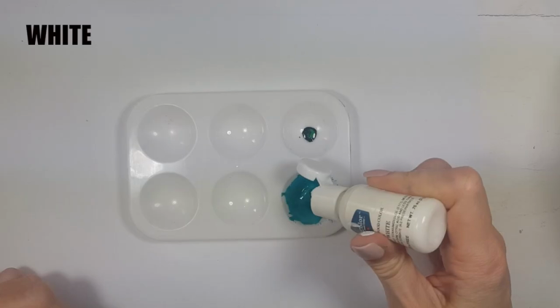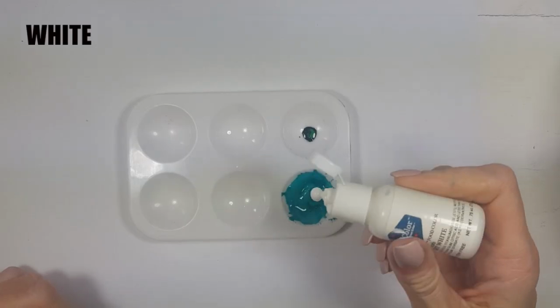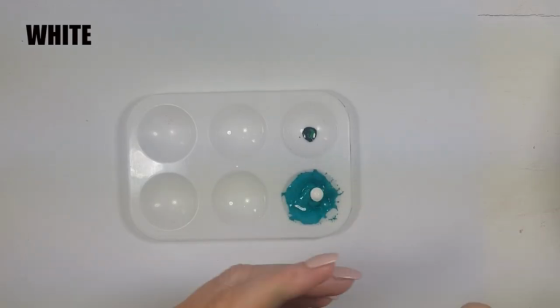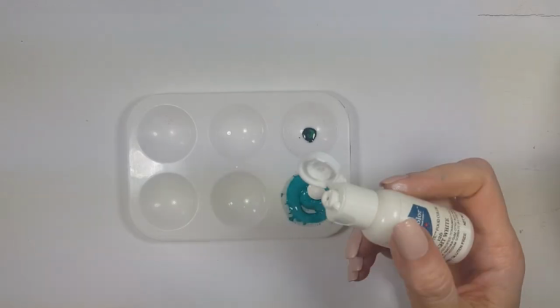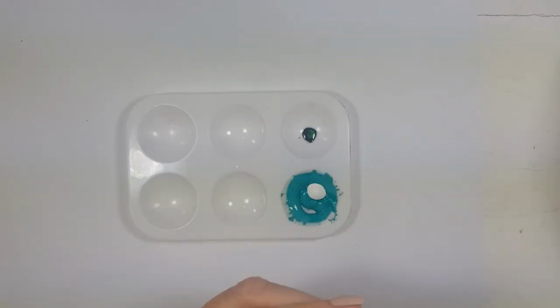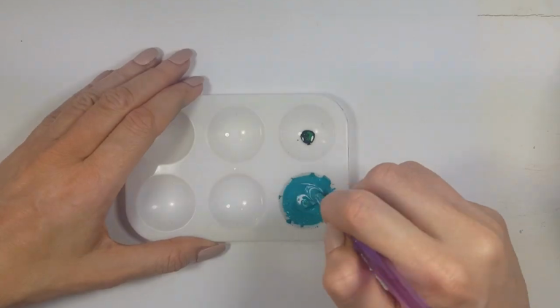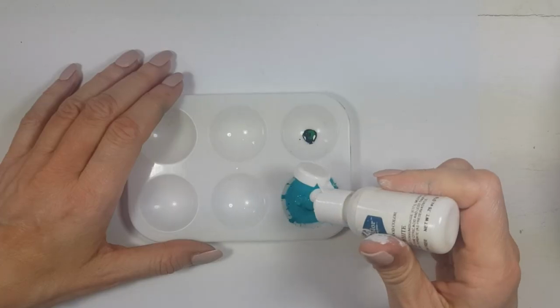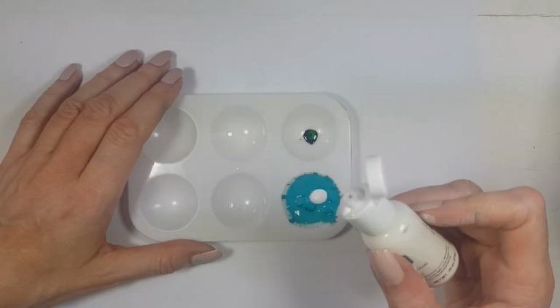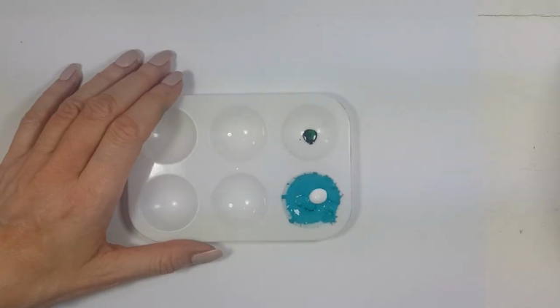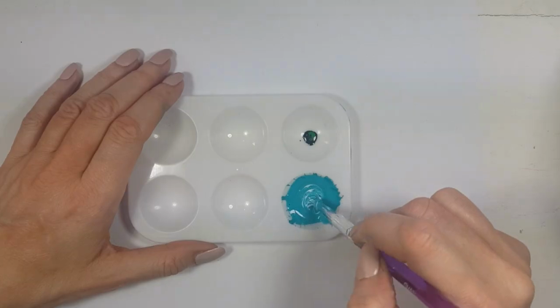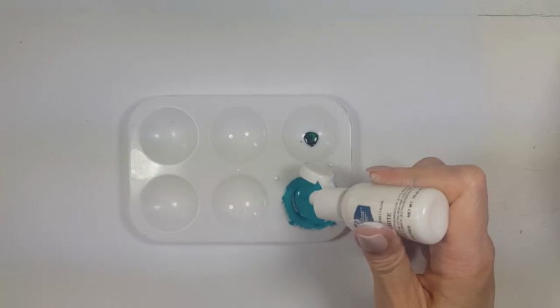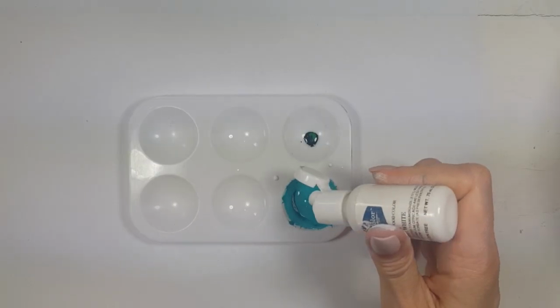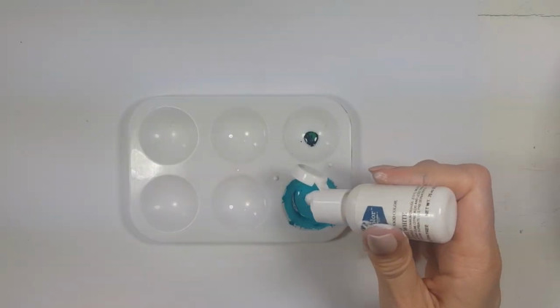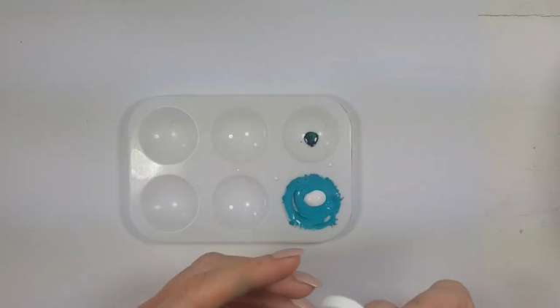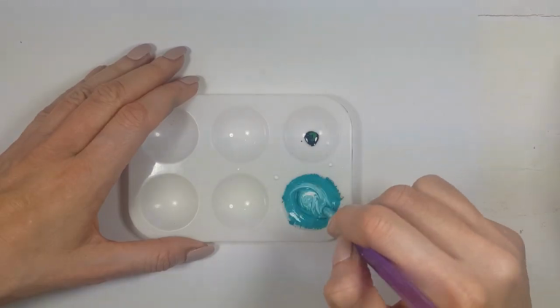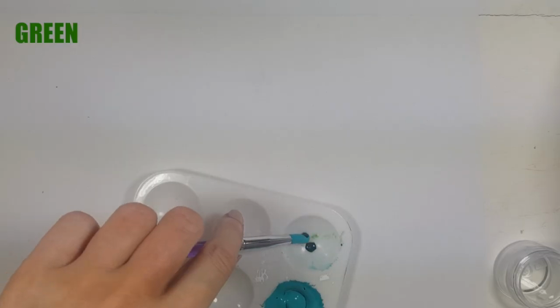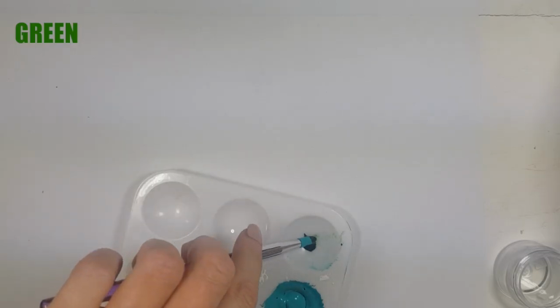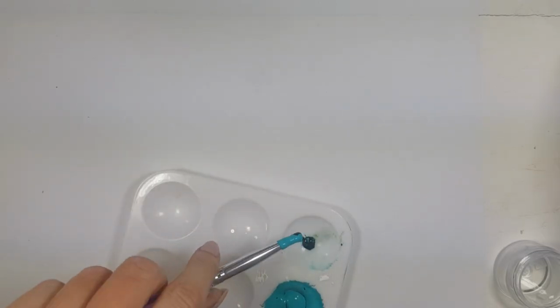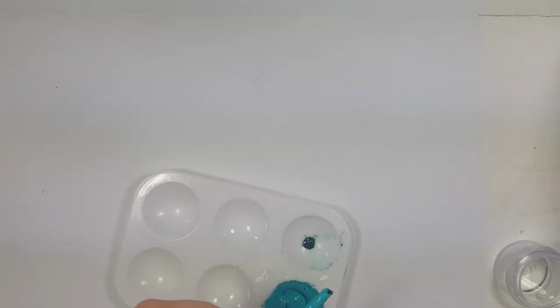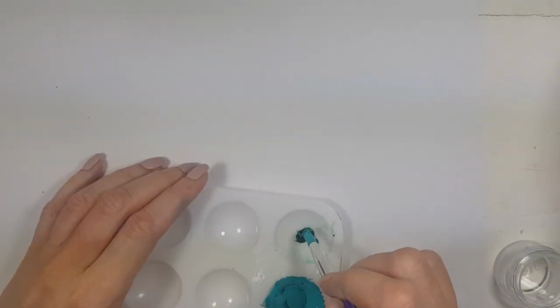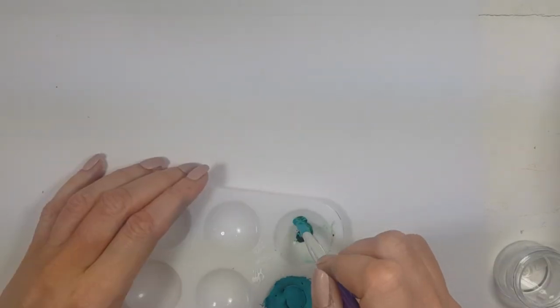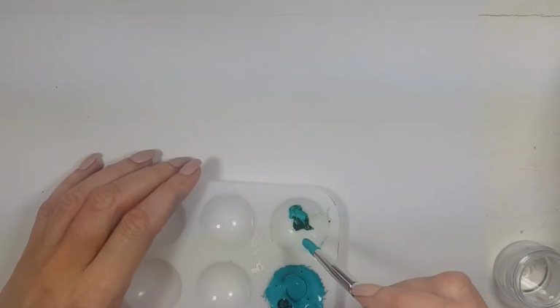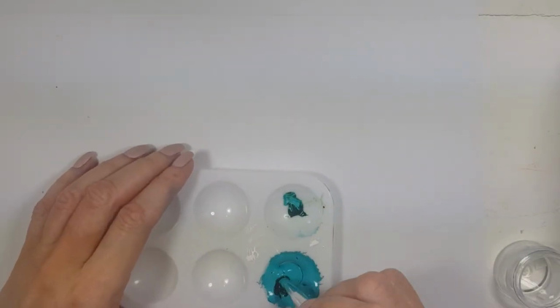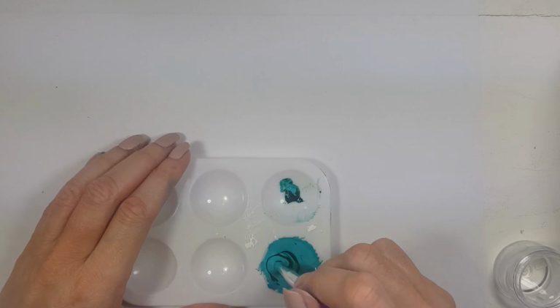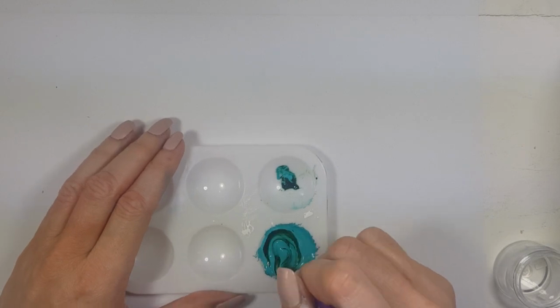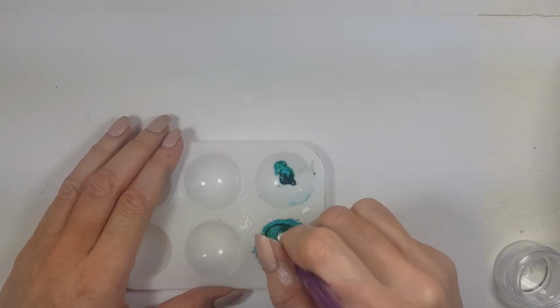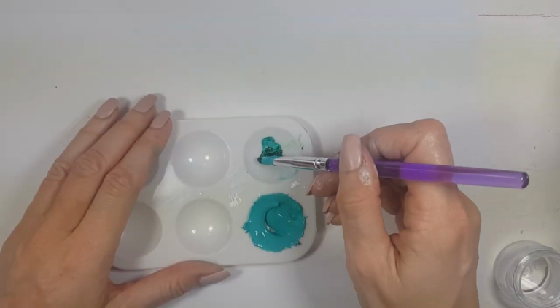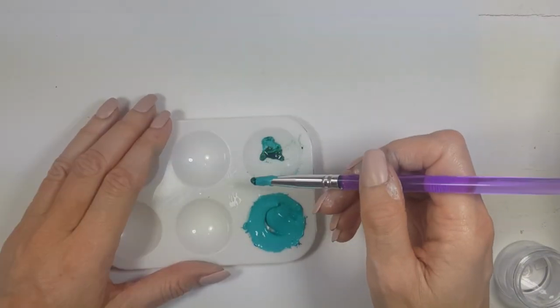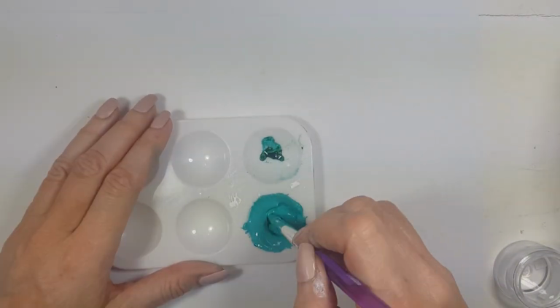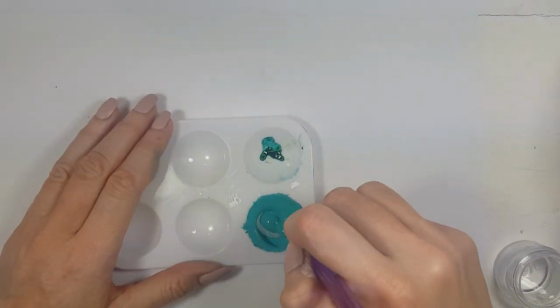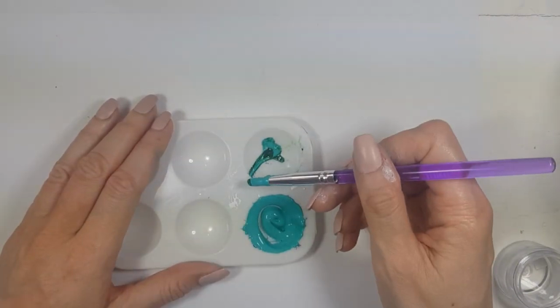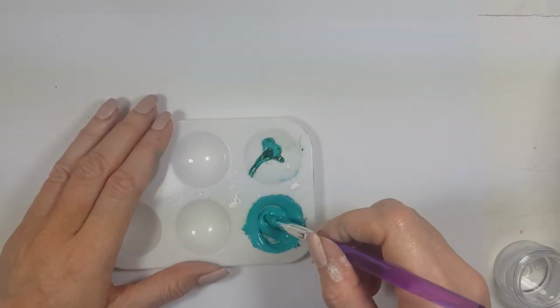You can actually customize it. If you want to add more green than I did, just go ahead and do that. It's pretty much up to you and what shade of teal you want to go for, because teals are different — it depends on your personal taste.